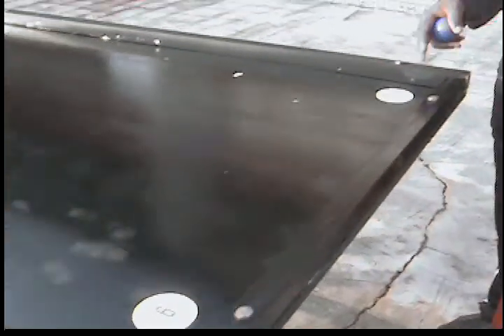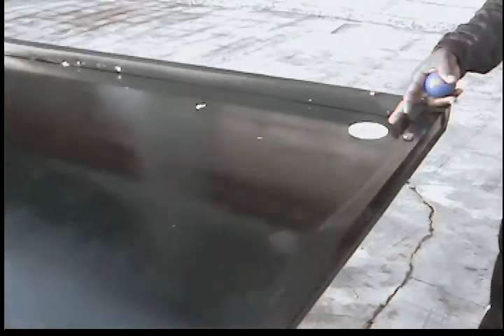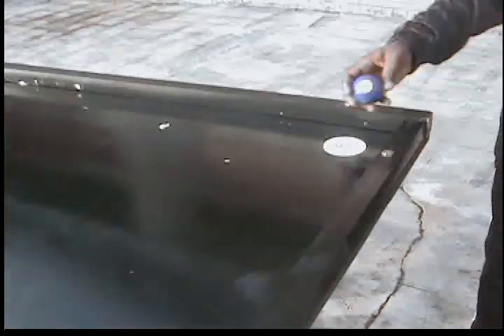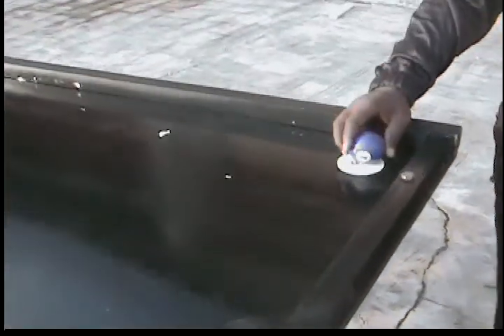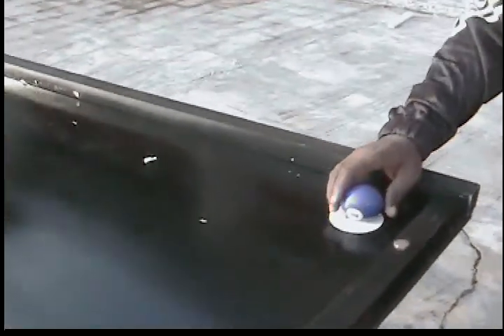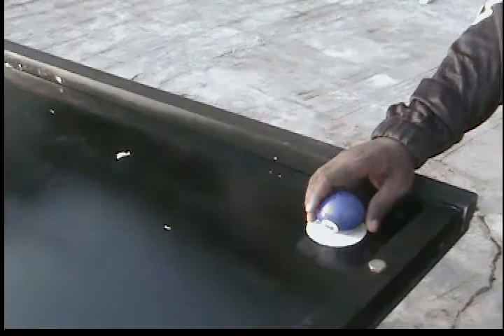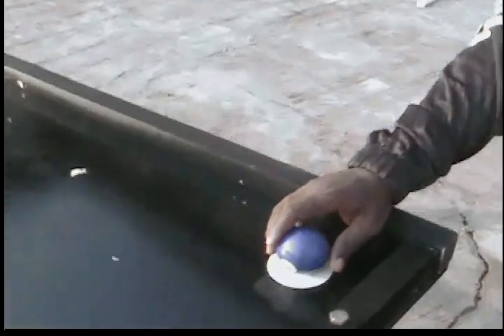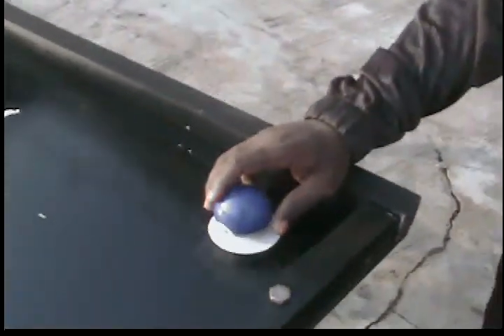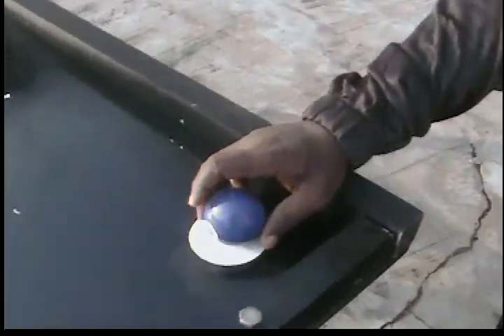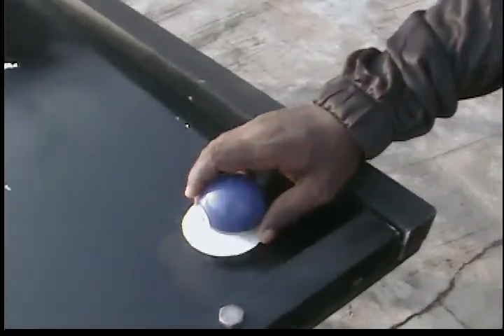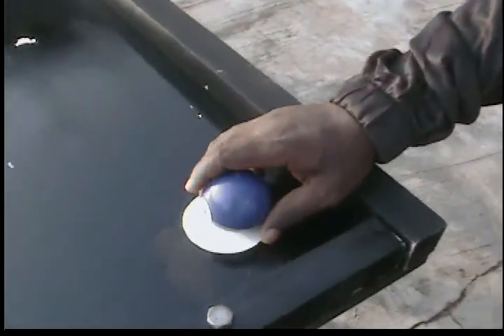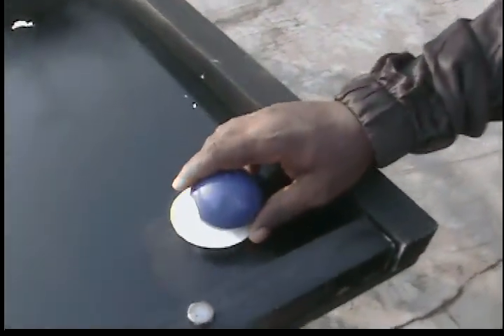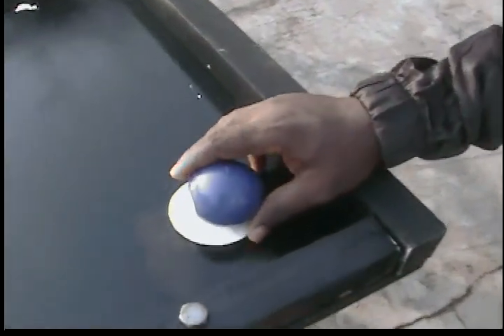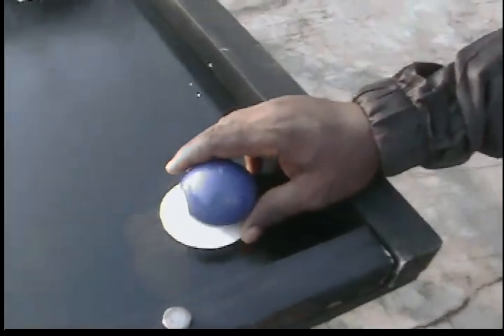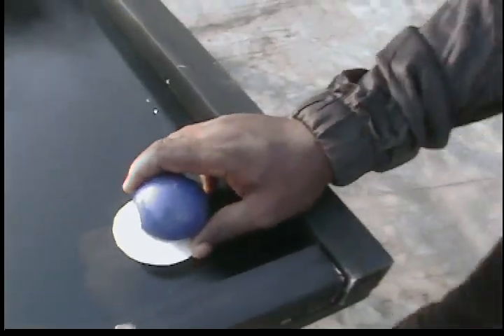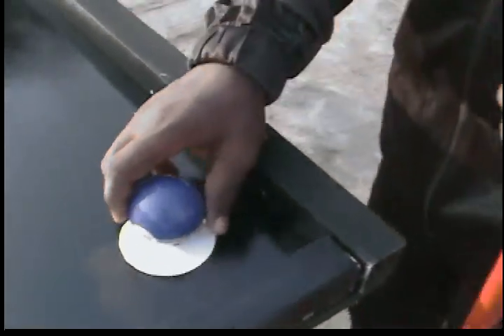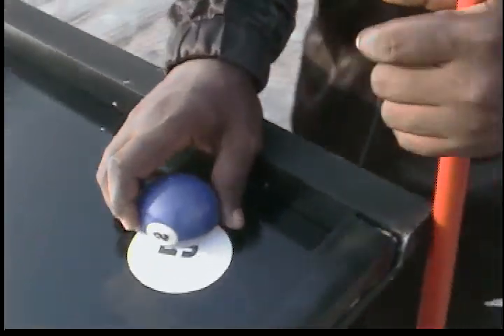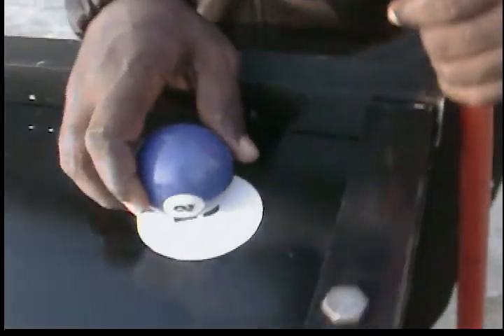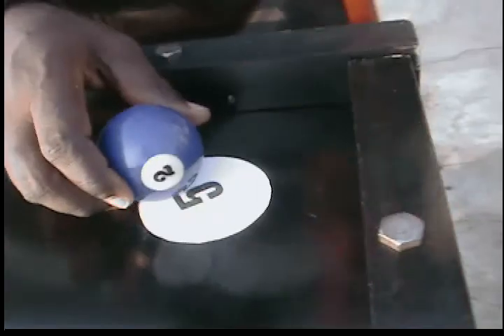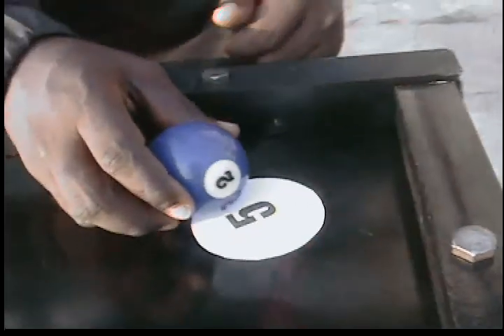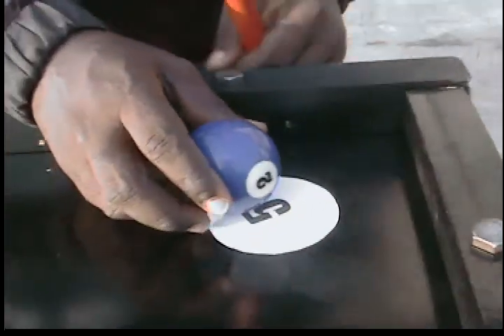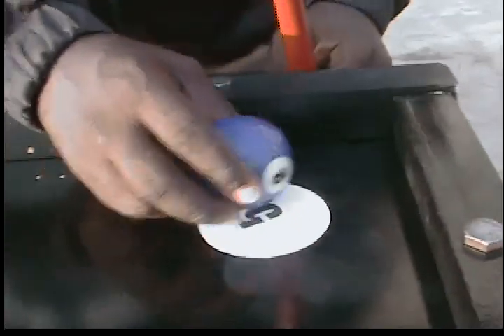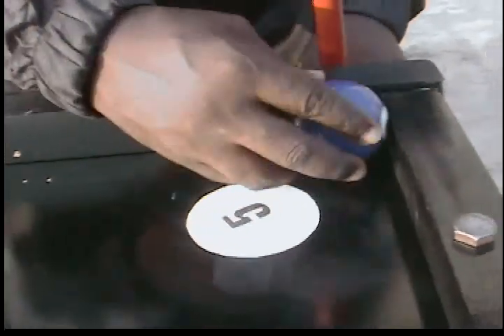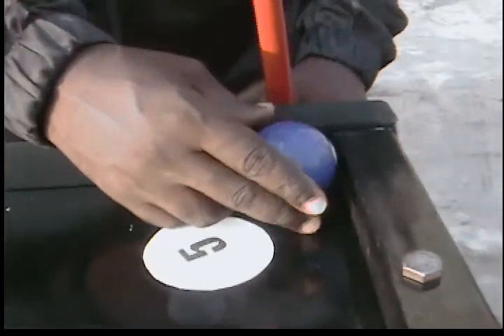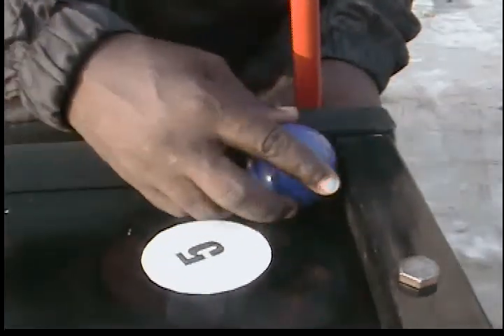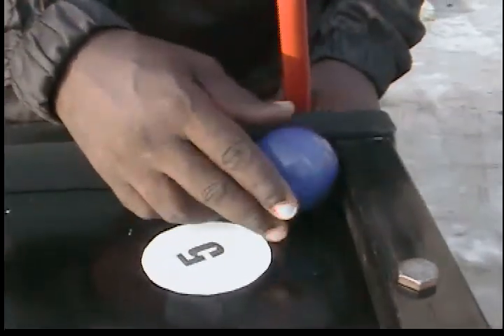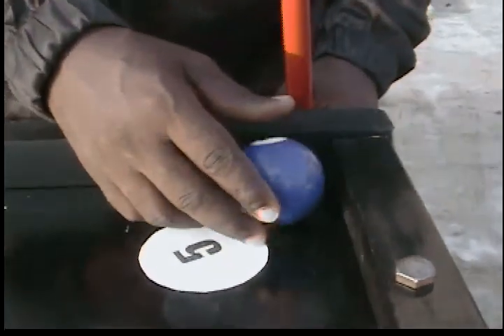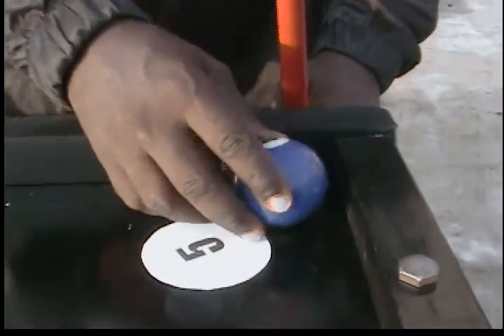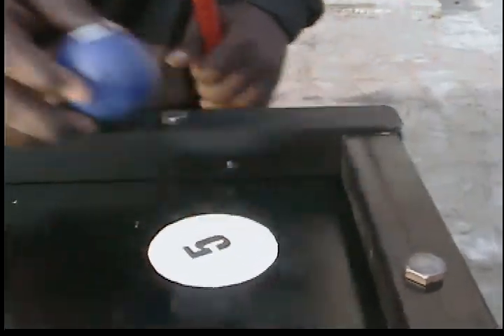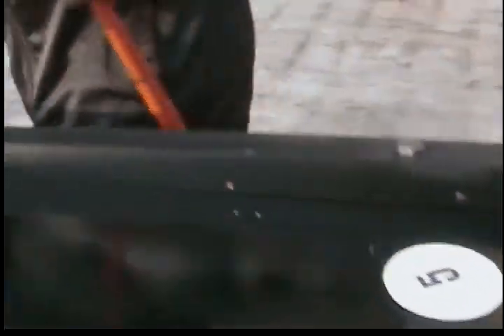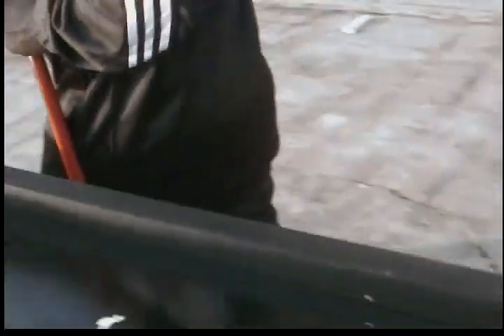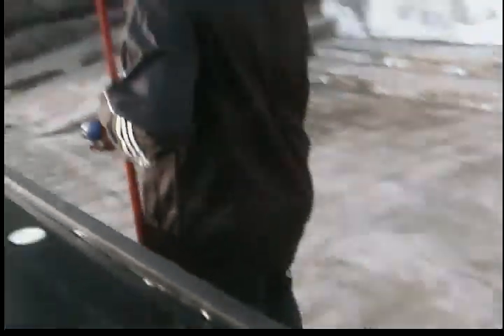There is a stopper to hold the ball — a stopper provided for holding the ball.